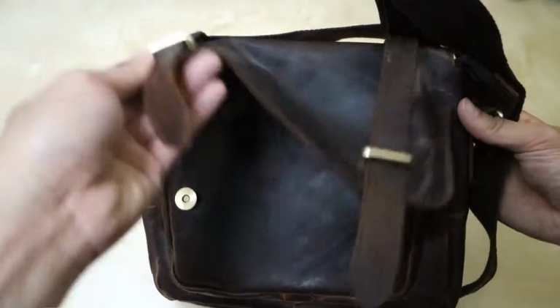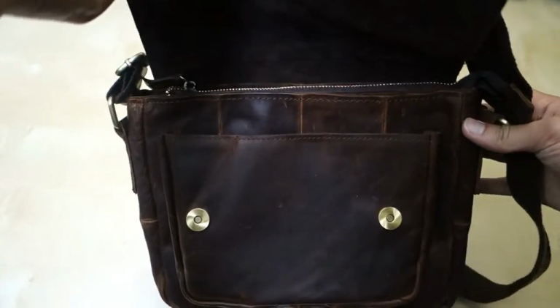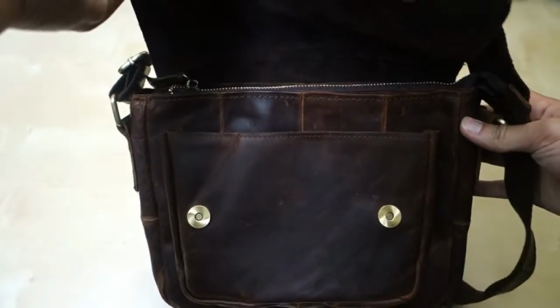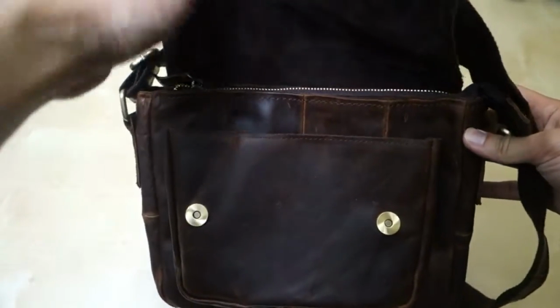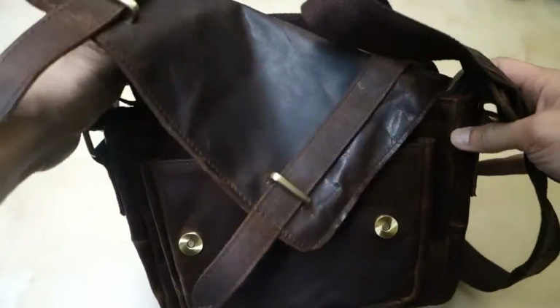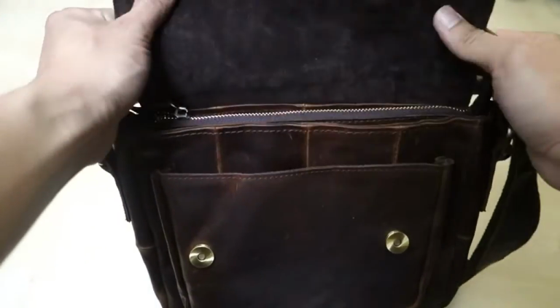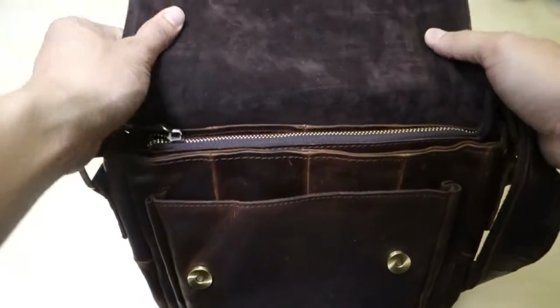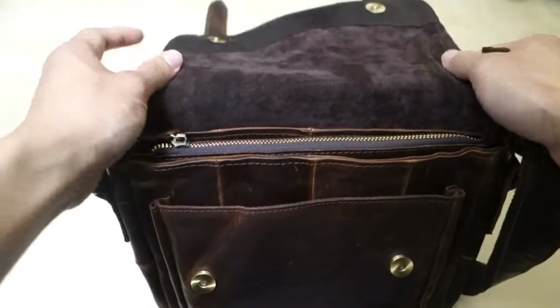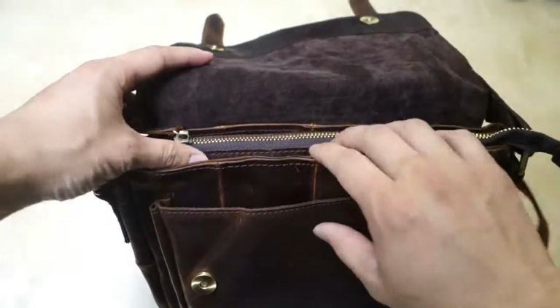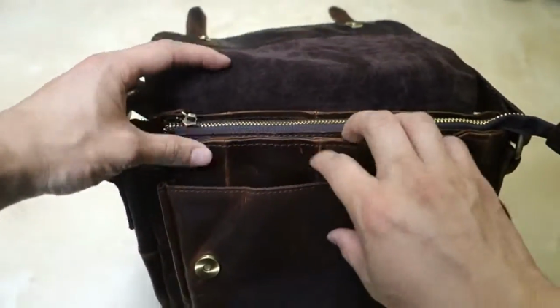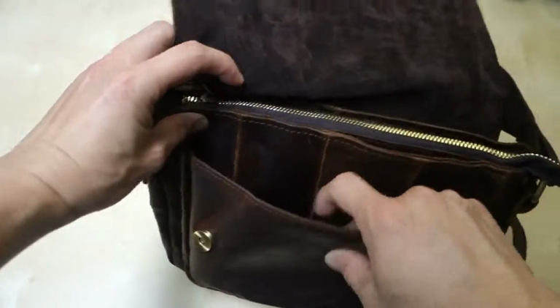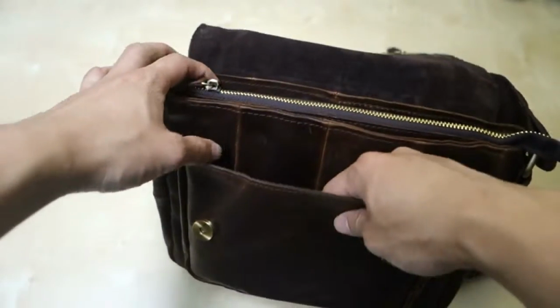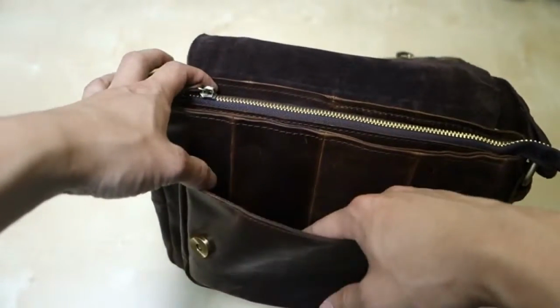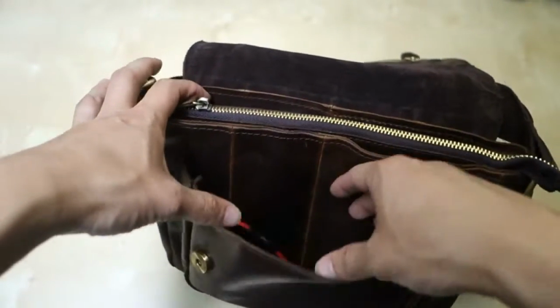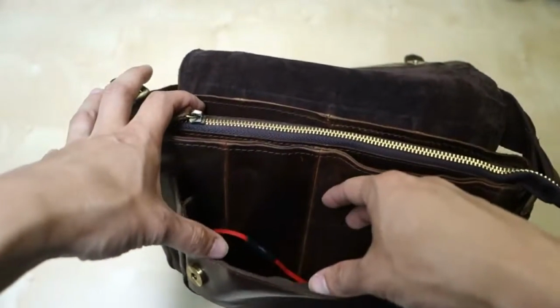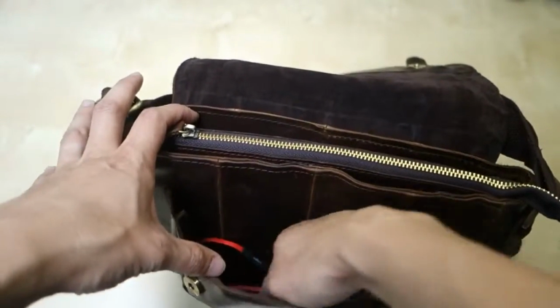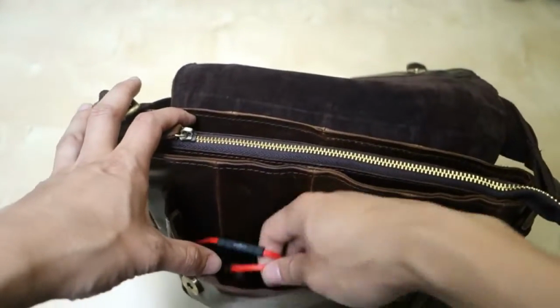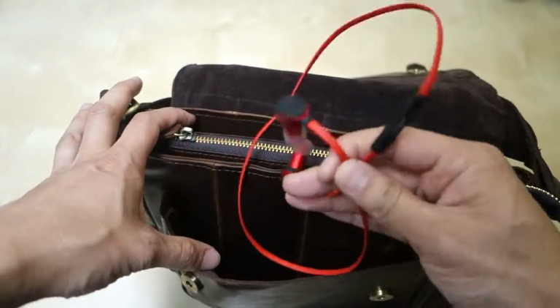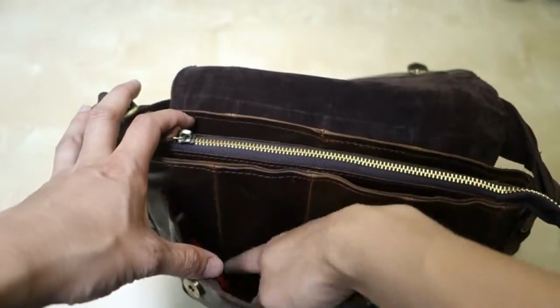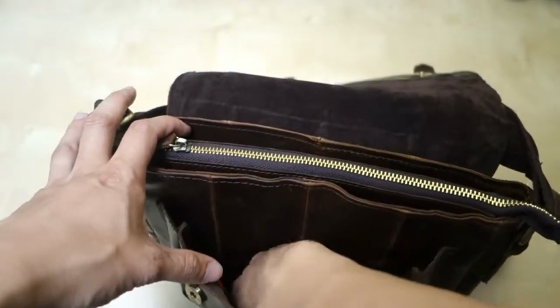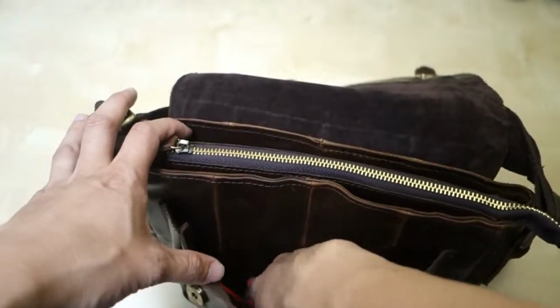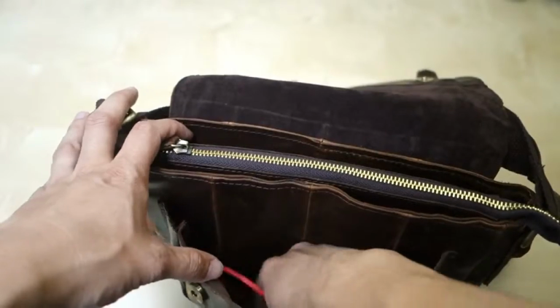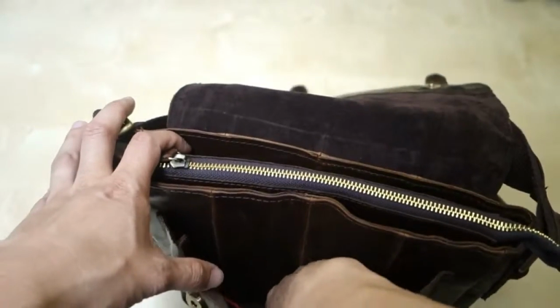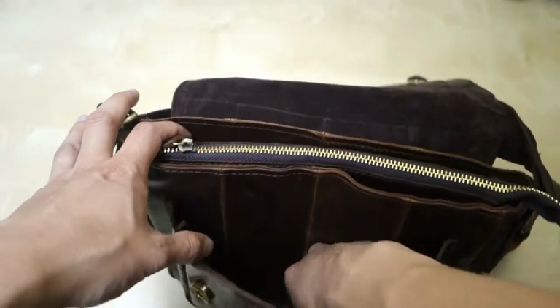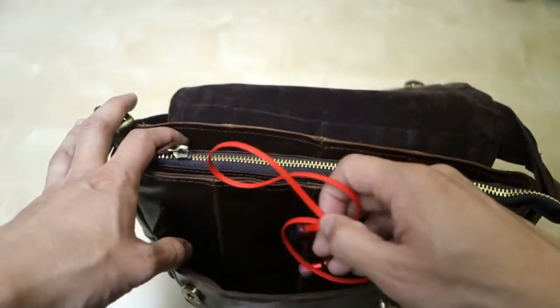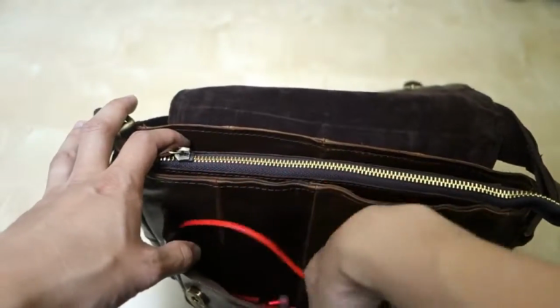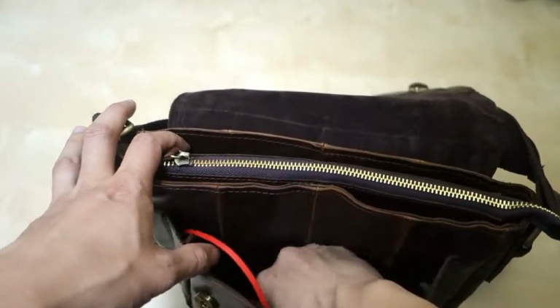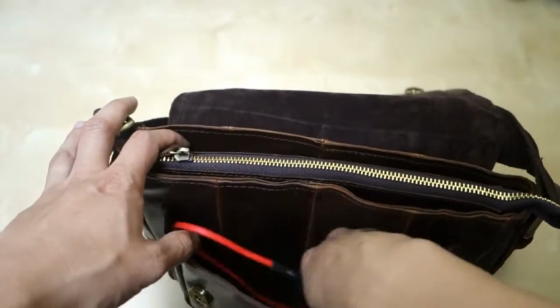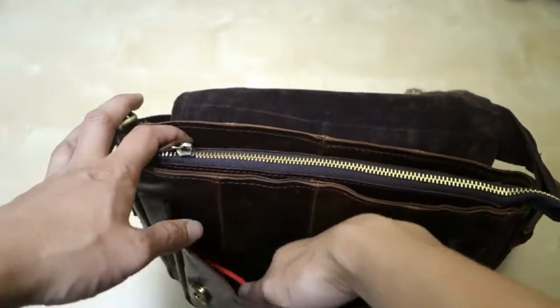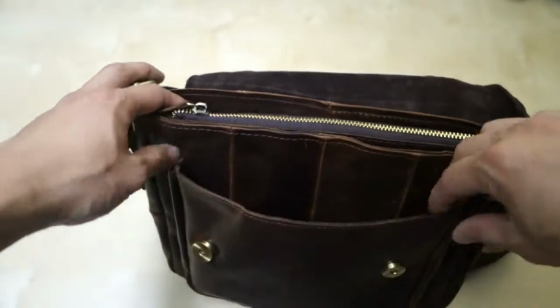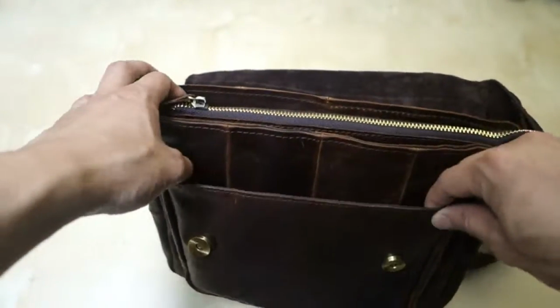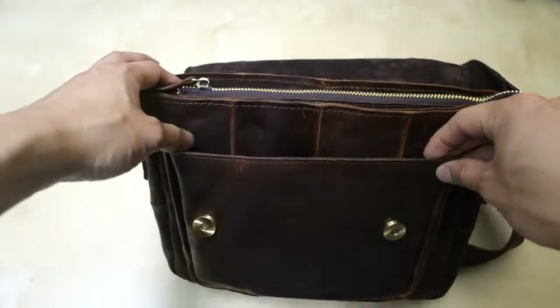You can open it just like that. Inside here you can see you have your first compartment — this is a big open compartment. I have some headphones and a stylus and some other things in there. It's a pretty big compartment.